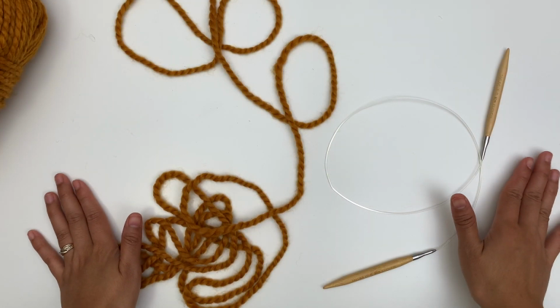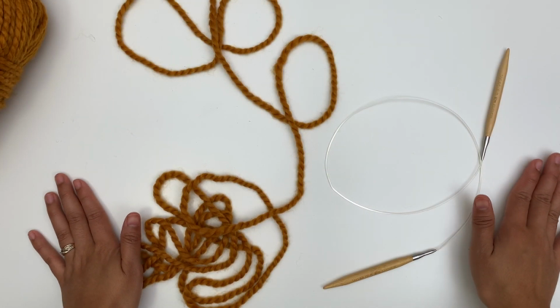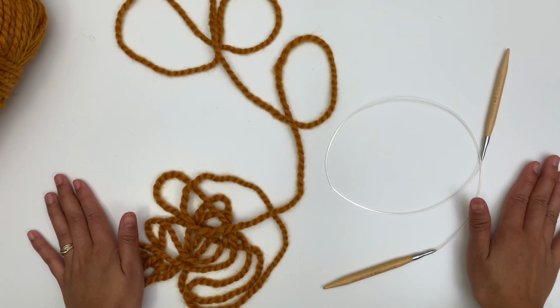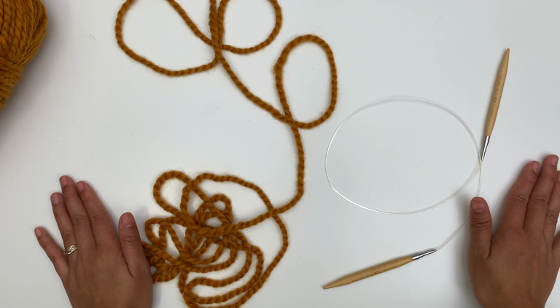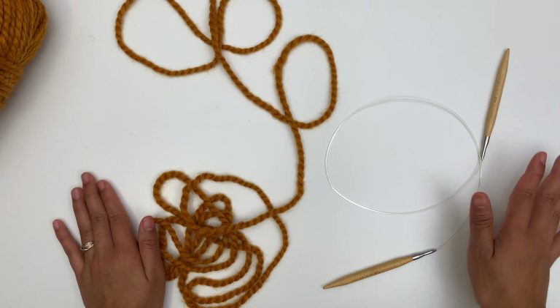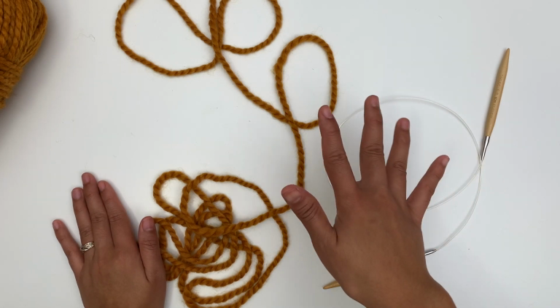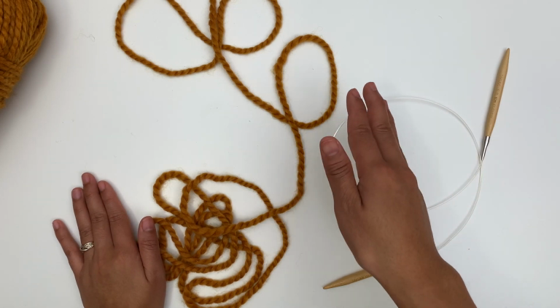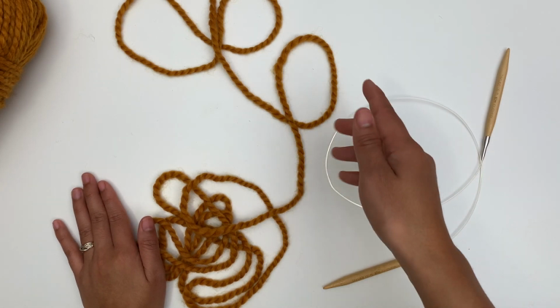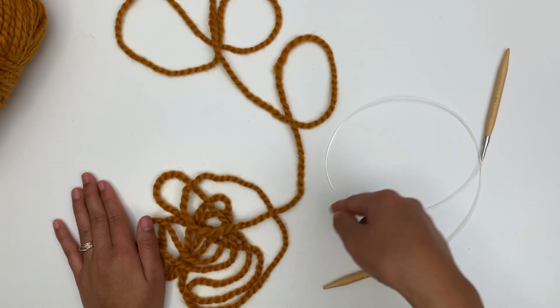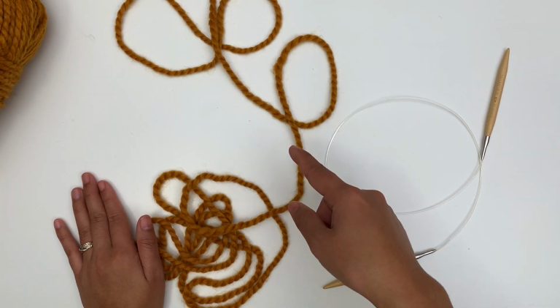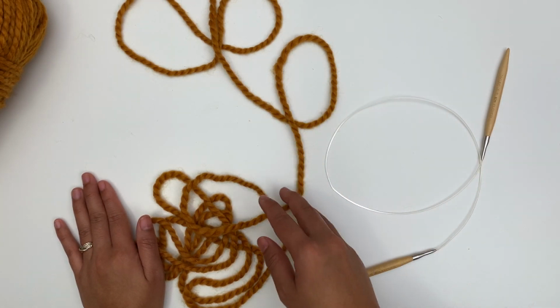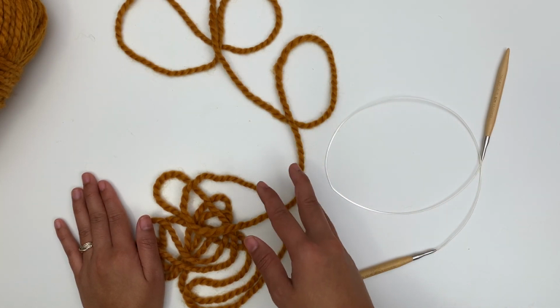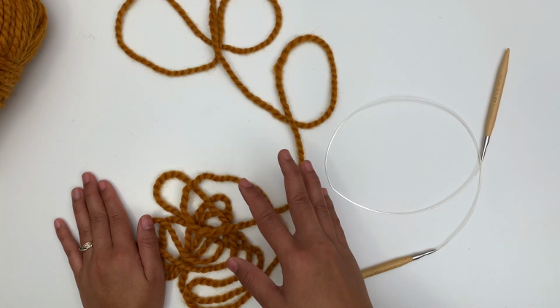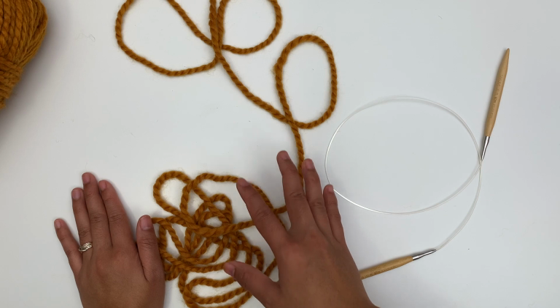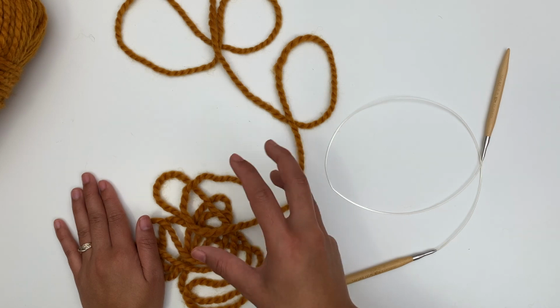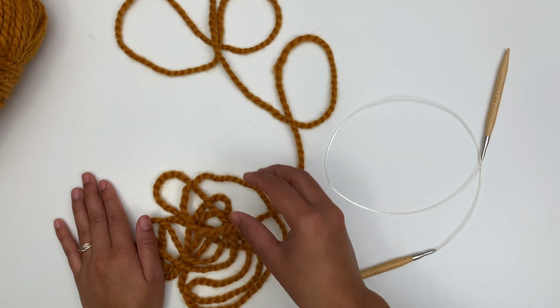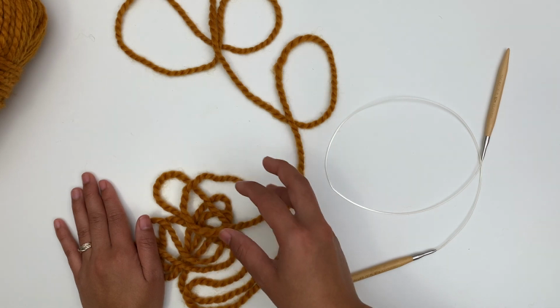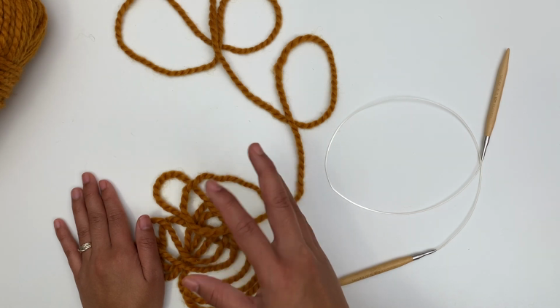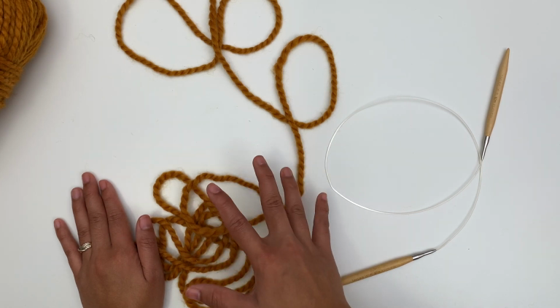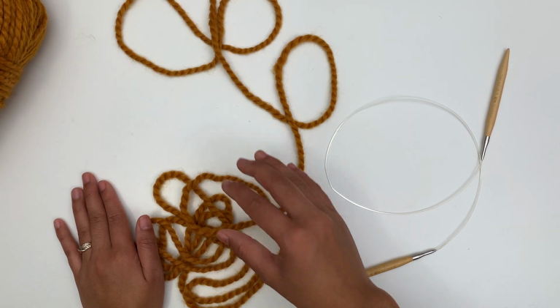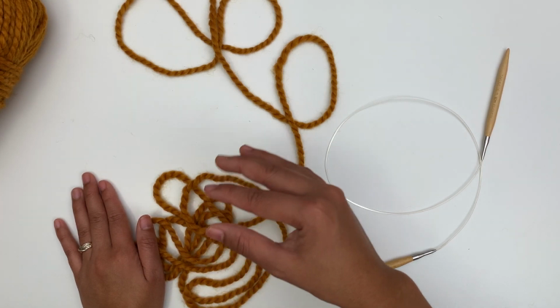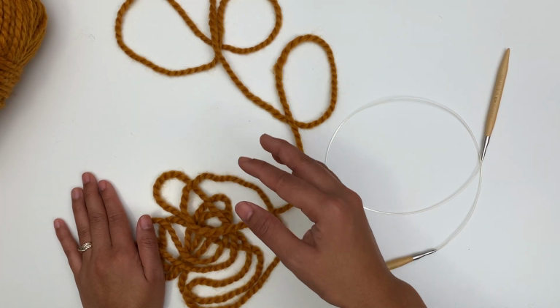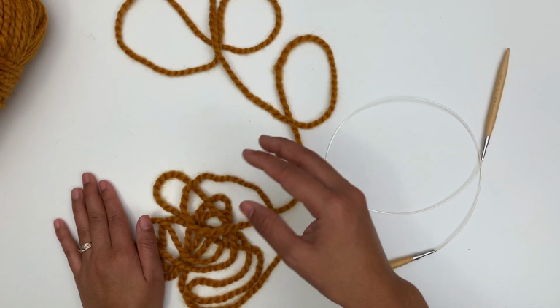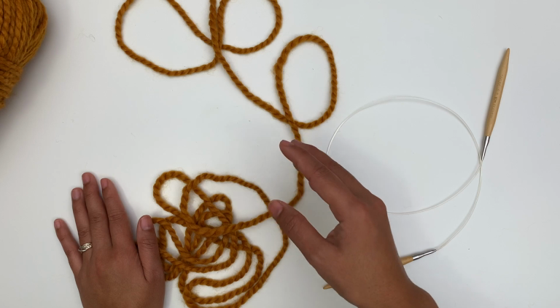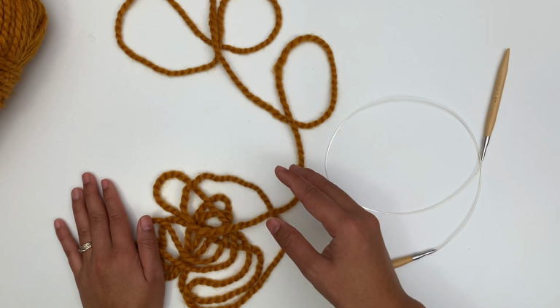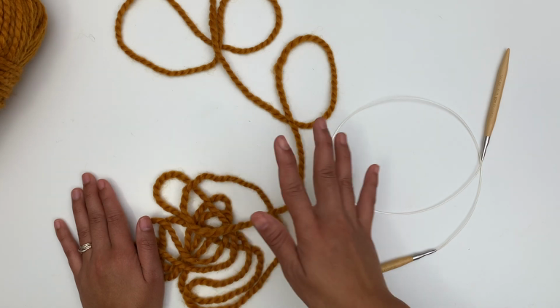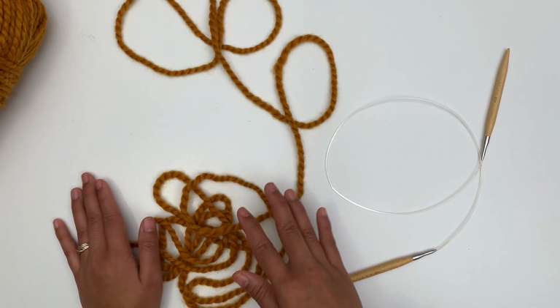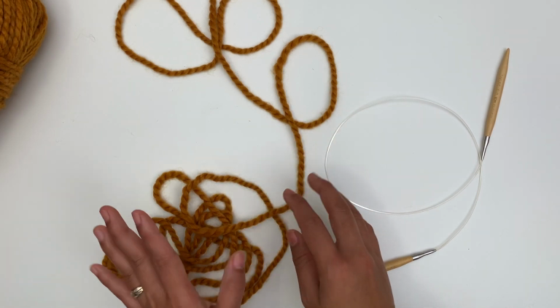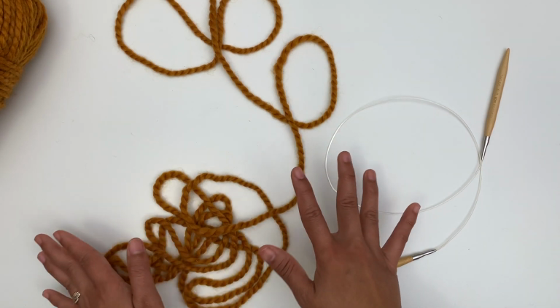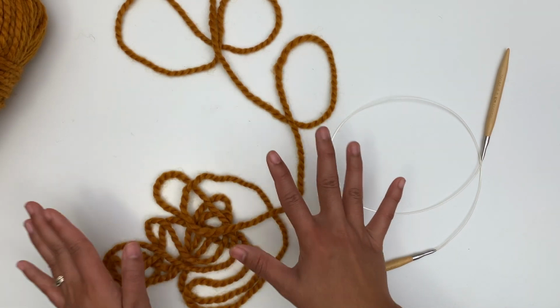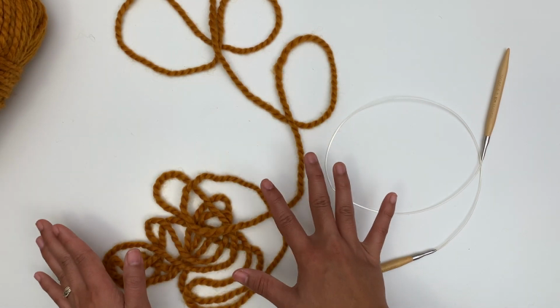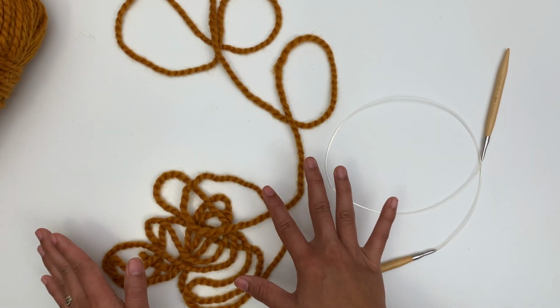We're gonna cast on 68 stitches, and that cast-on will be the circumference of the cowl. If you want a smaller cowl, make fewer cast-ons; if you want a bigger cowl, make more. Easy peasy! I'm going to use the long tail cast on for that.